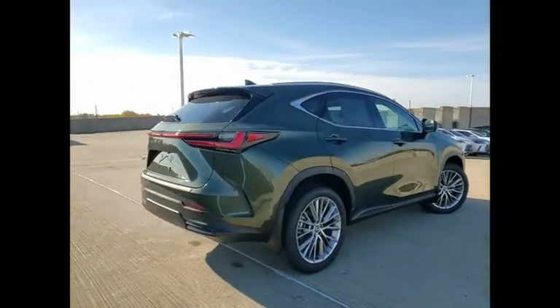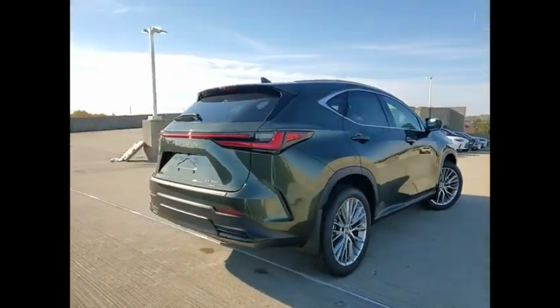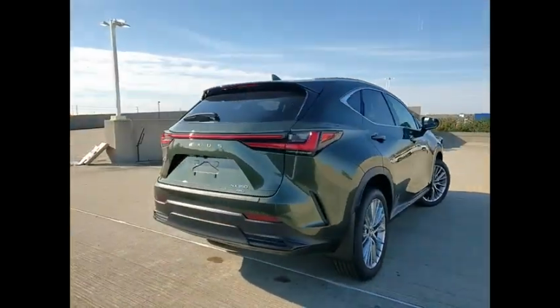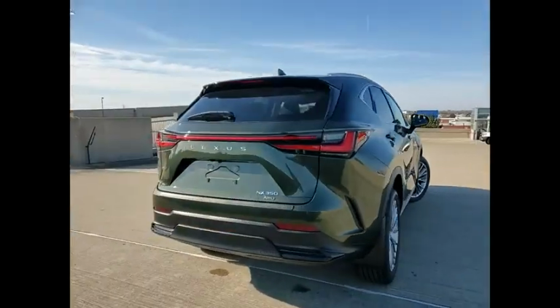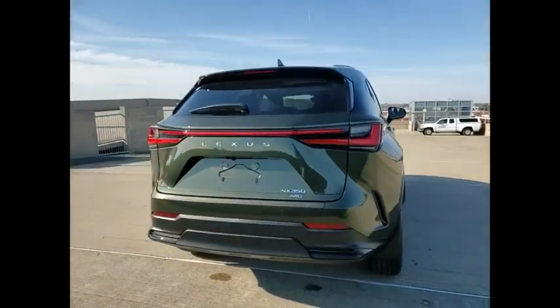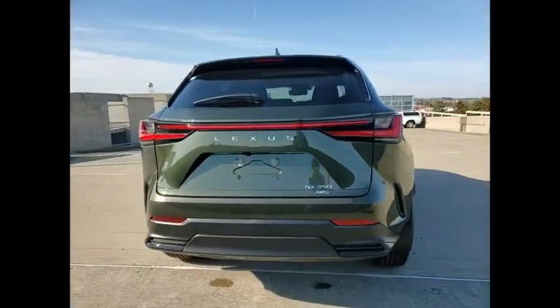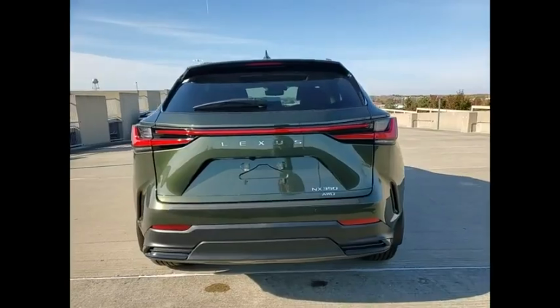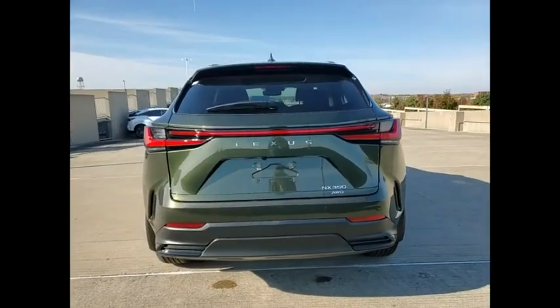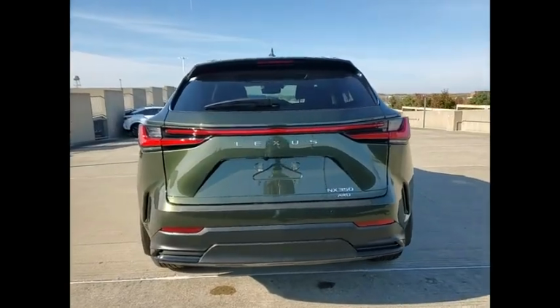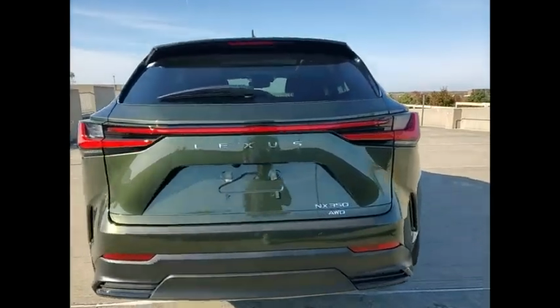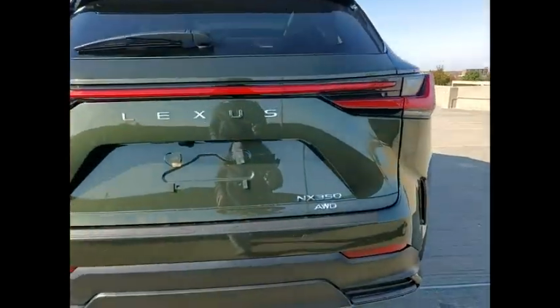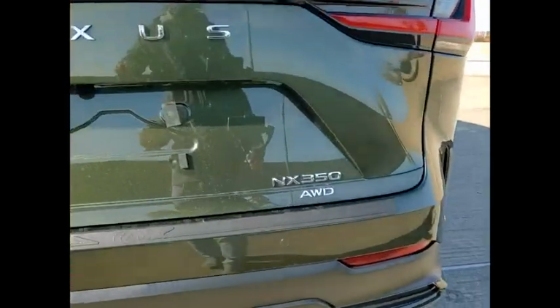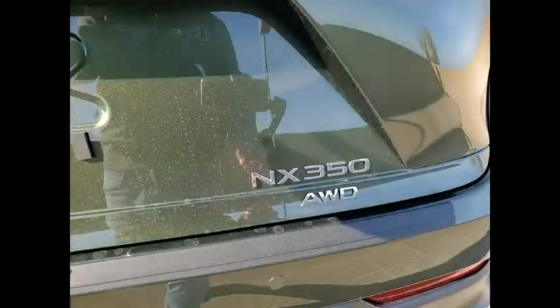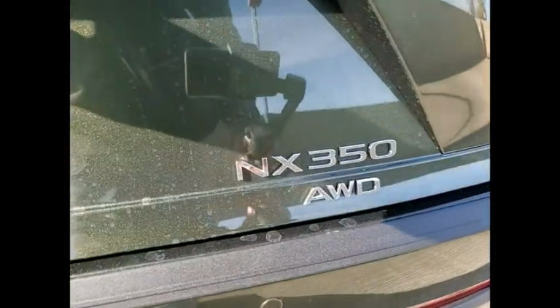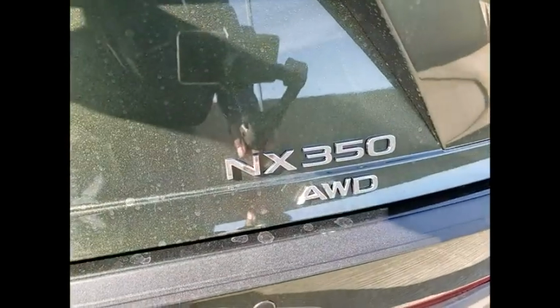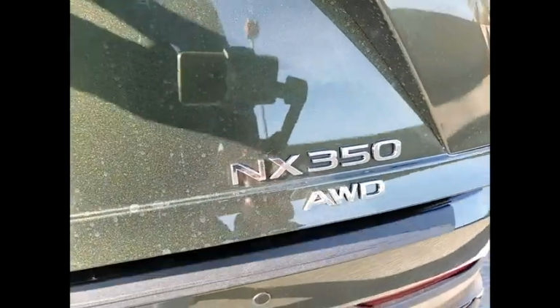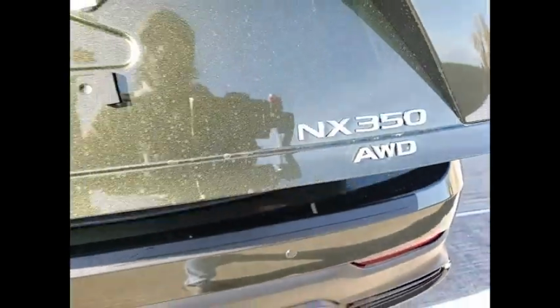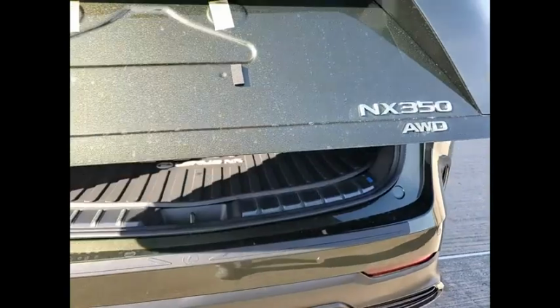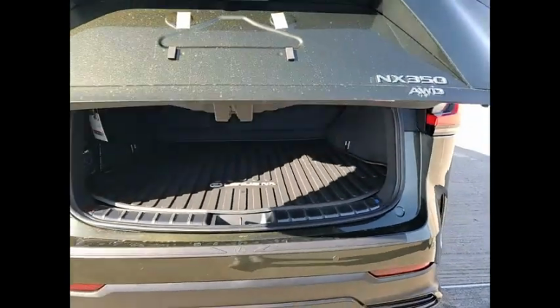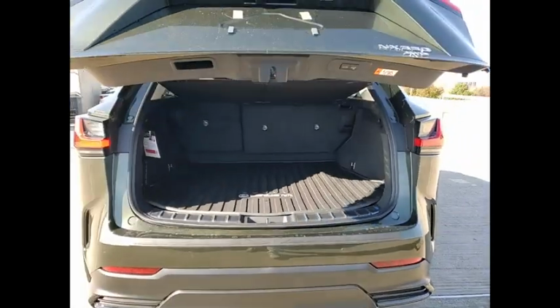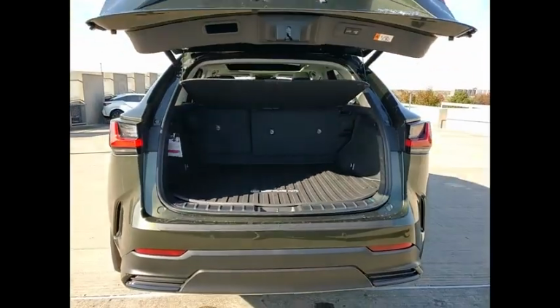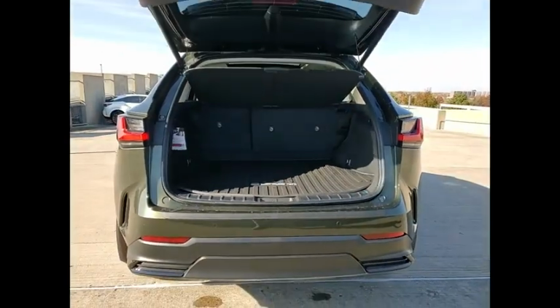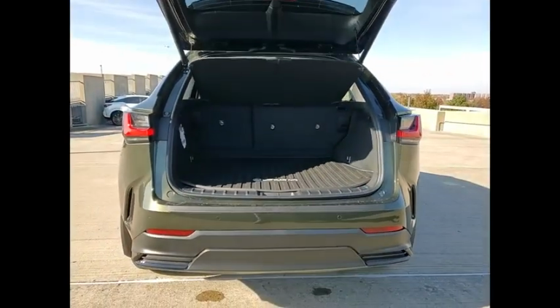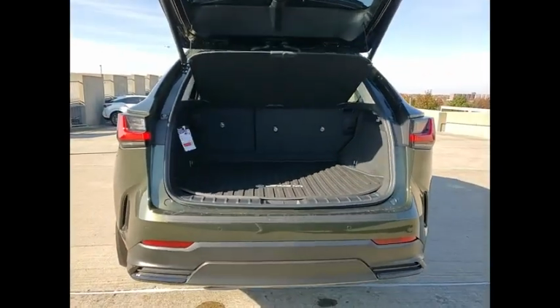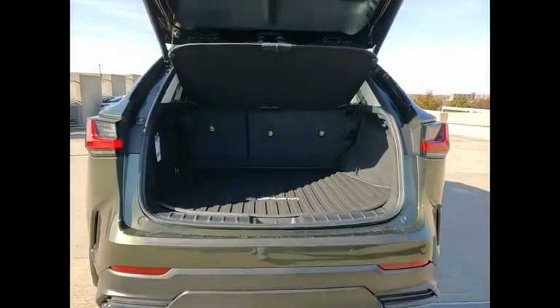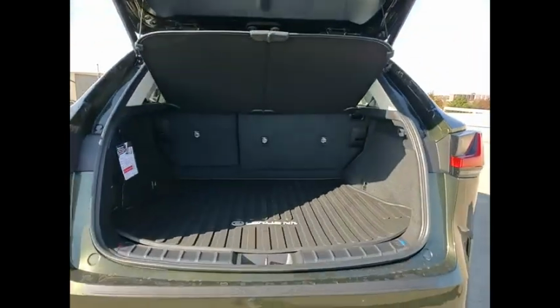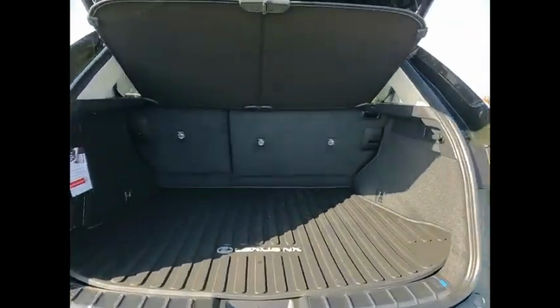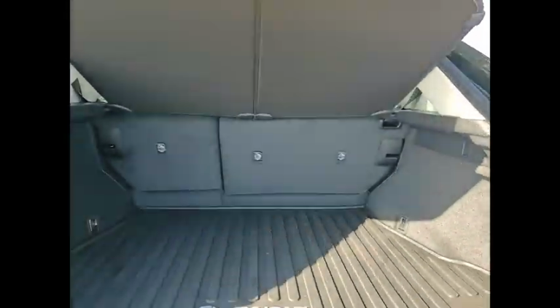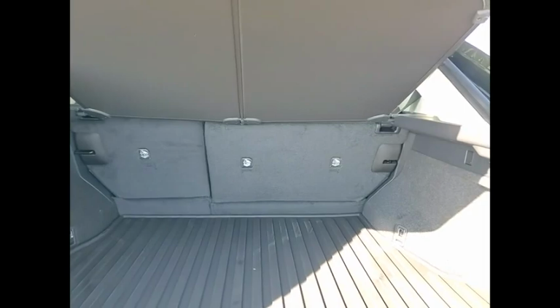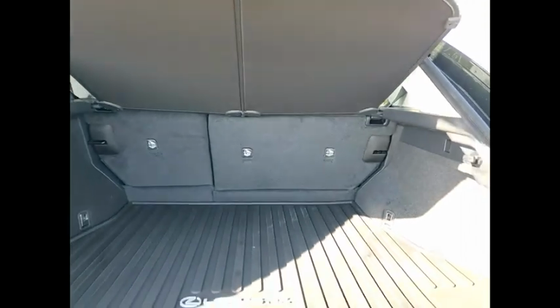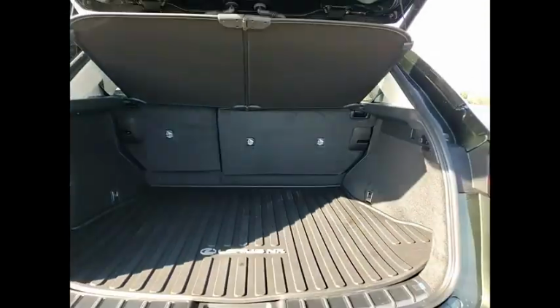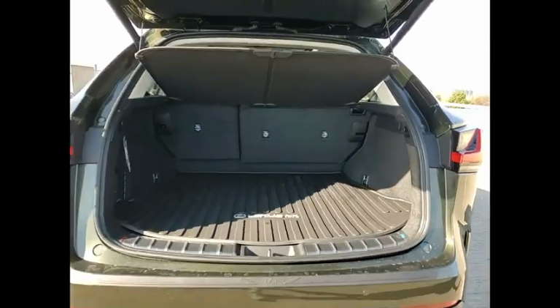Power windows with safety reverse, emergency braking preparation, remote engine start, traction control, stability control, power brakes, braking assist, voice-activated navigation system, rear view camera, leather trim seats.